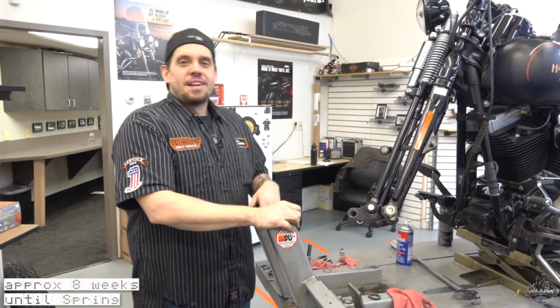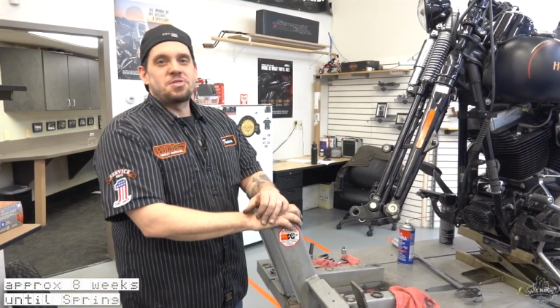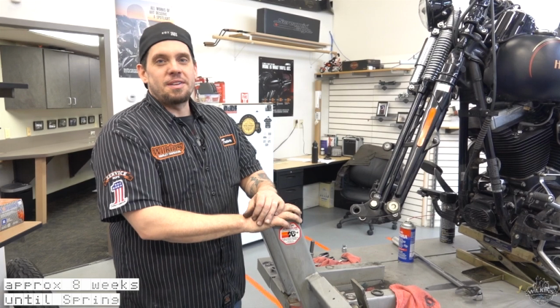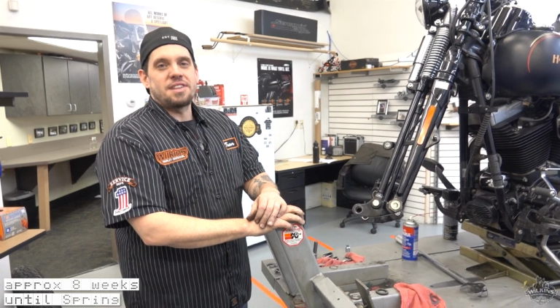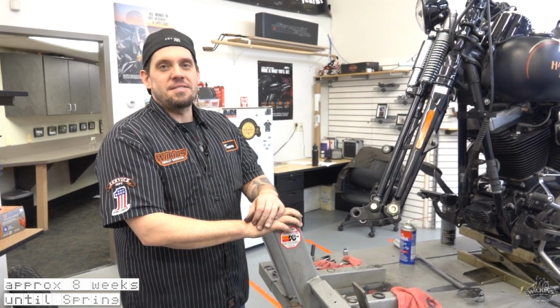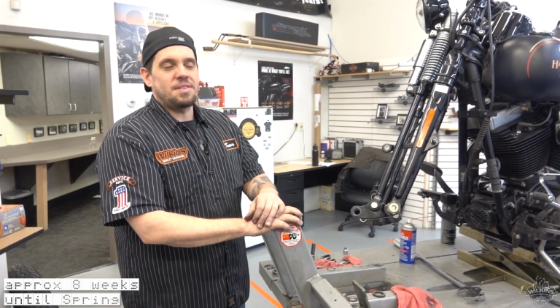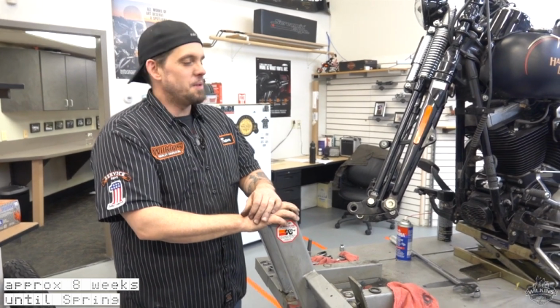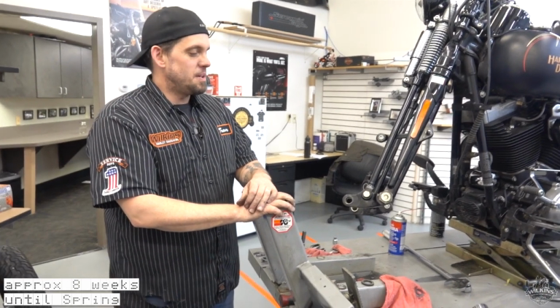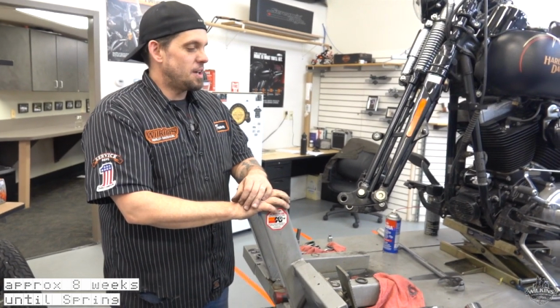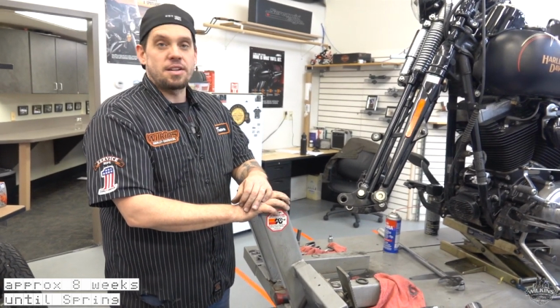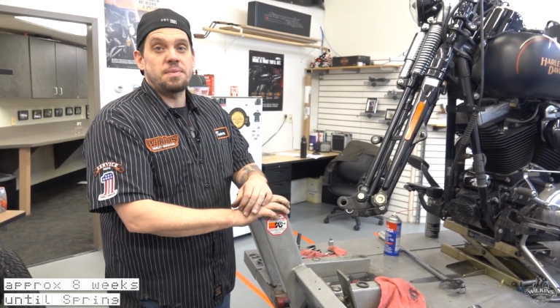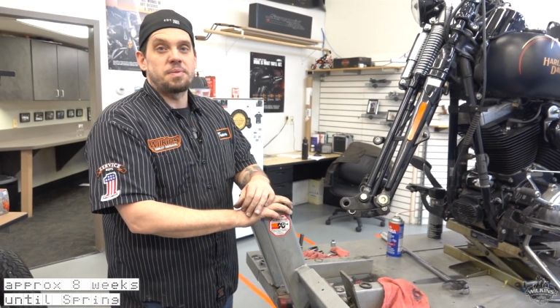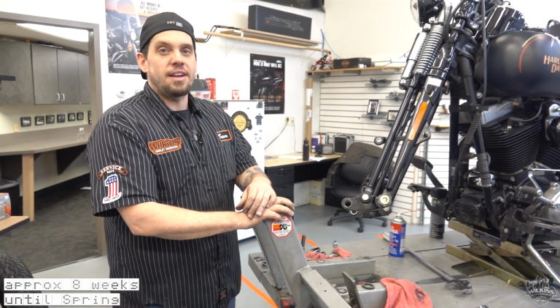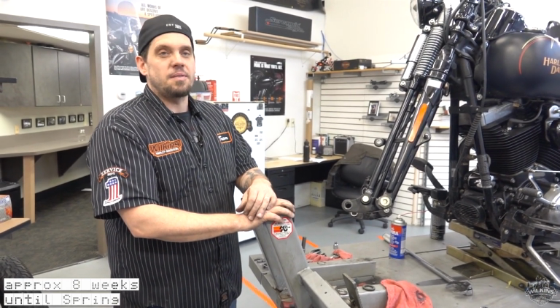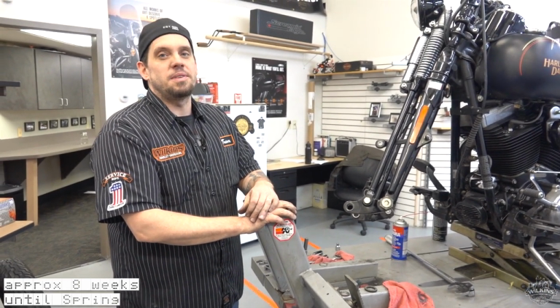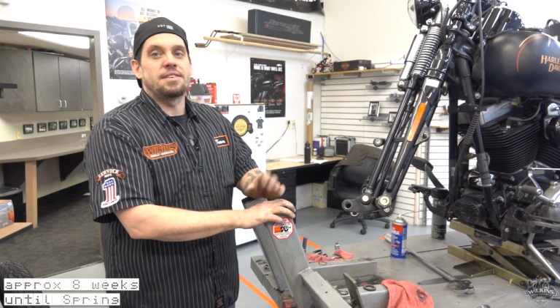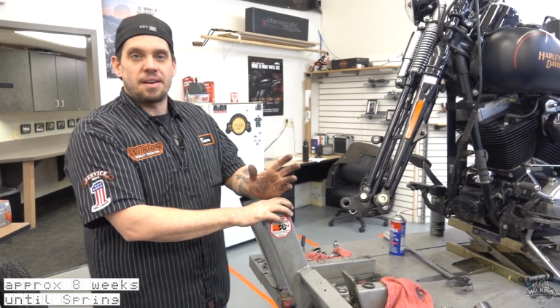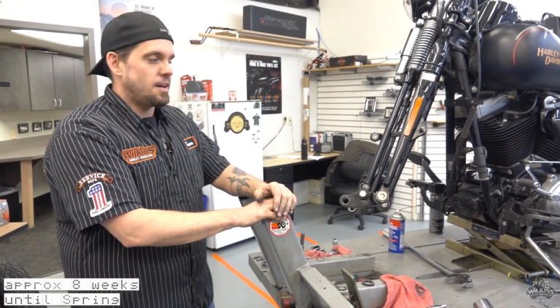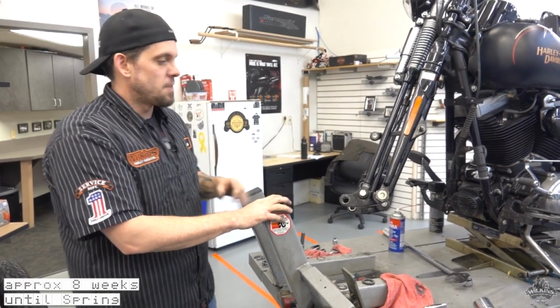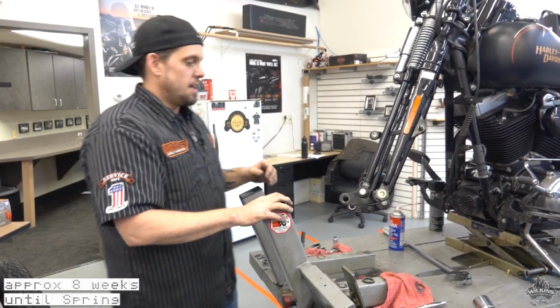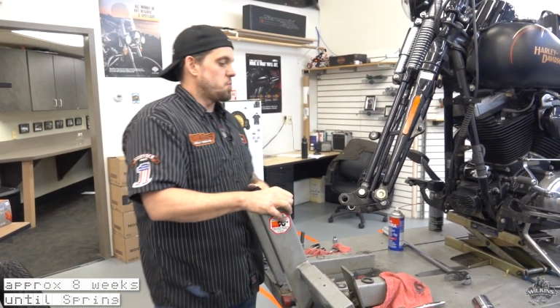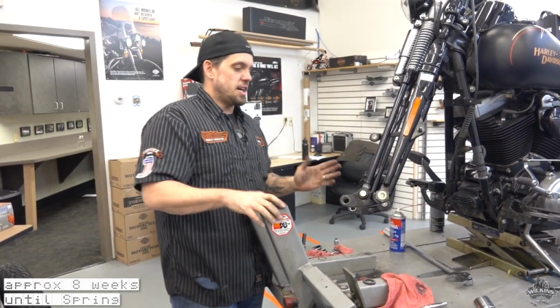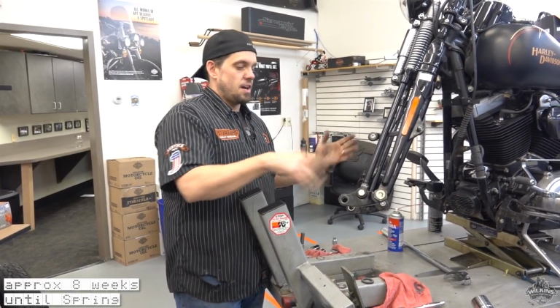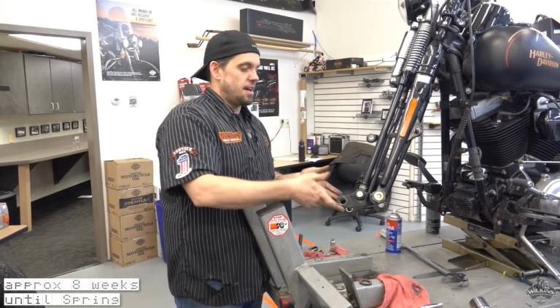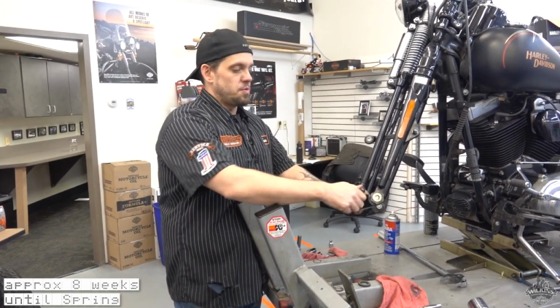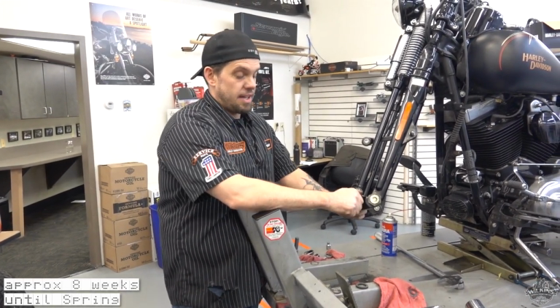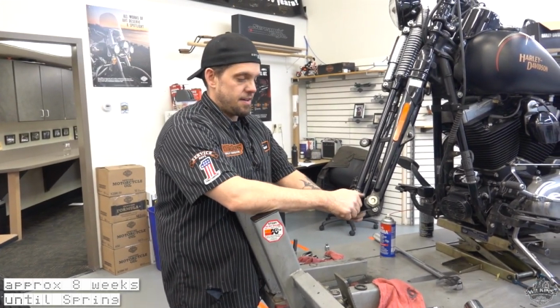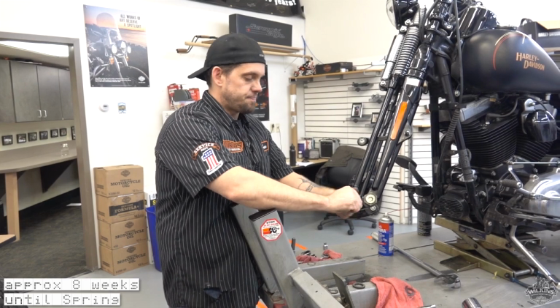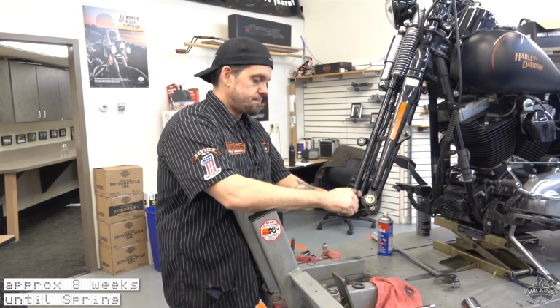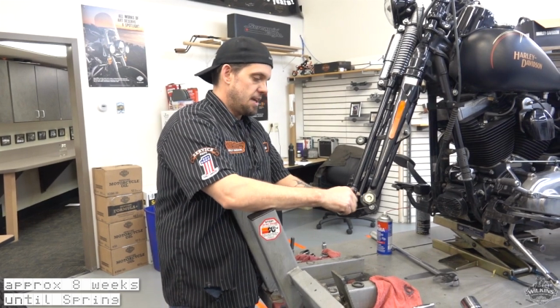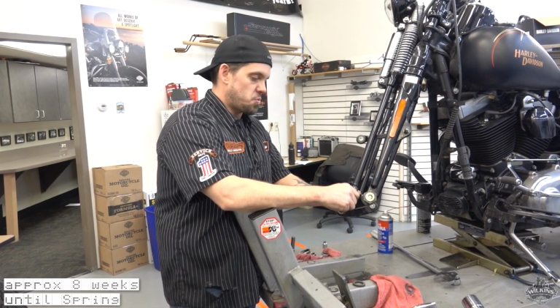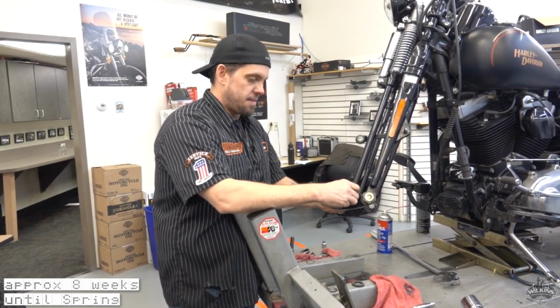Hello, this is Trevor at Wilkins Harley-Davidson. Today we're going to be doing a rocker adjustment on a springer front end. This should be done every 10,000 miles and the way to check it is — you have to remove the wheel and the fender — and it's a swing method.